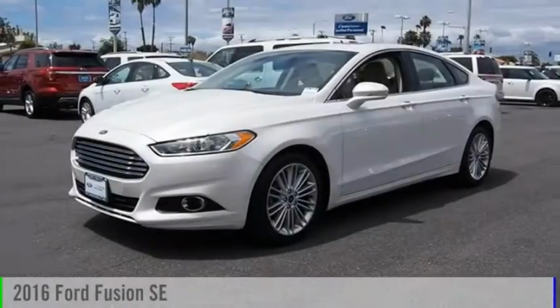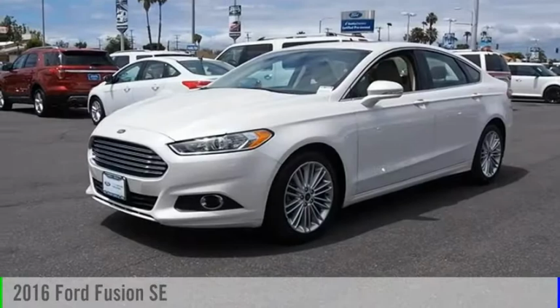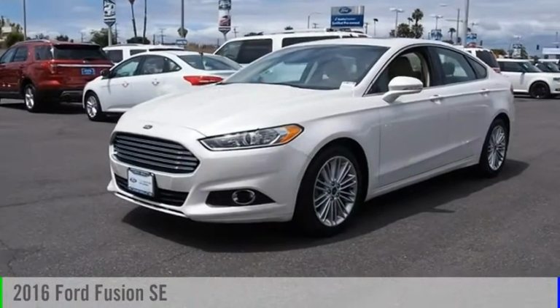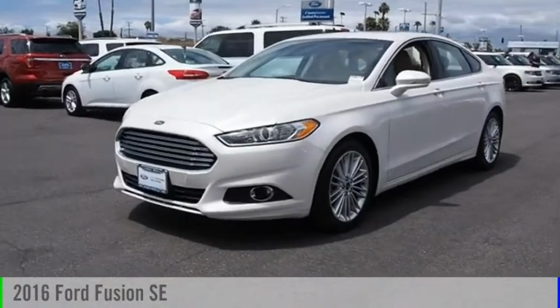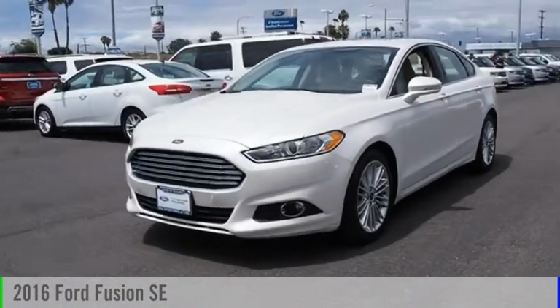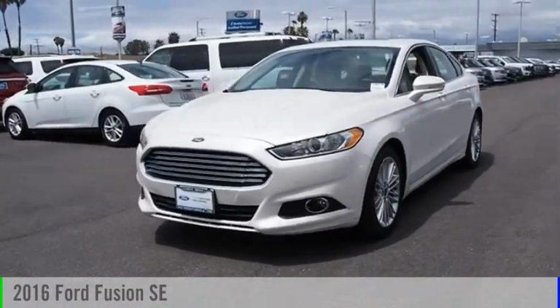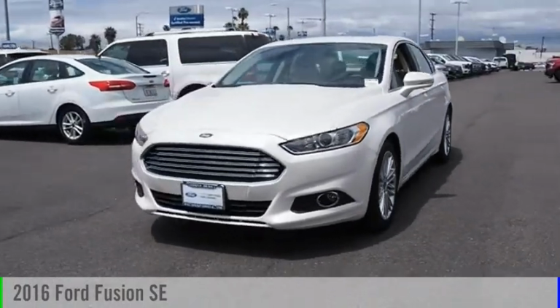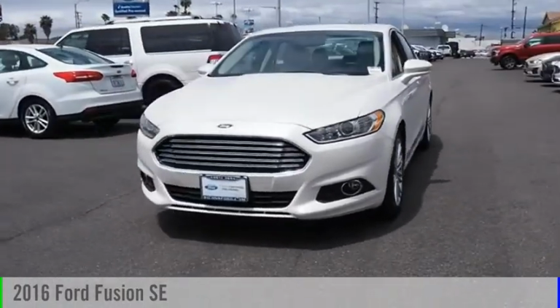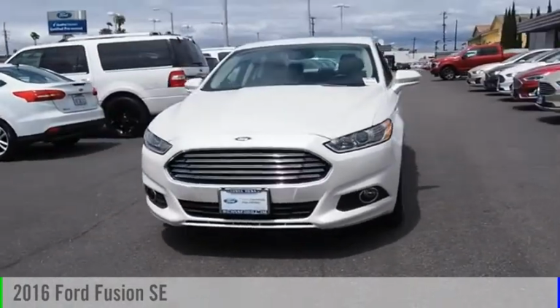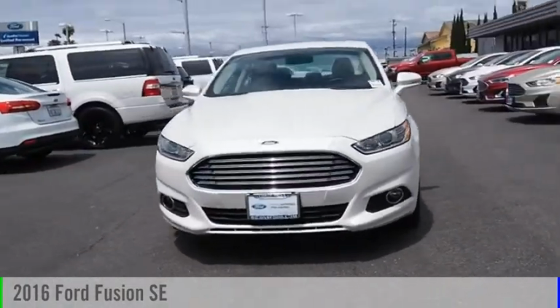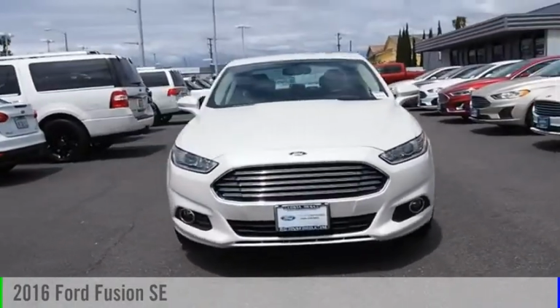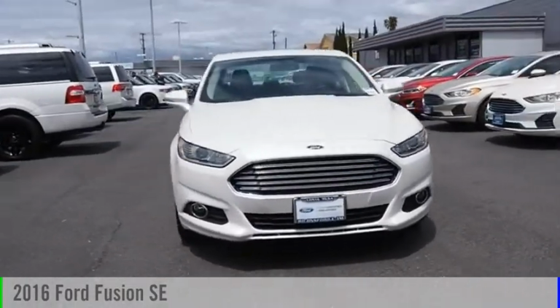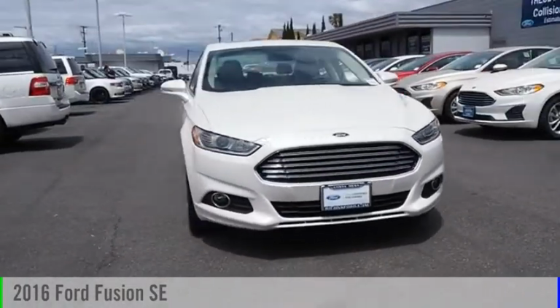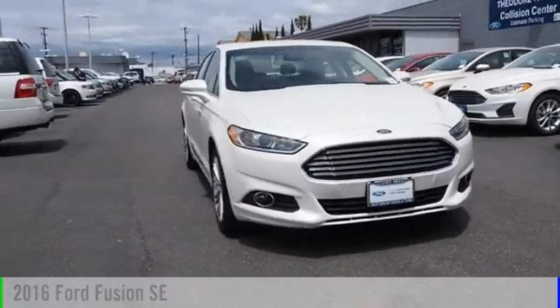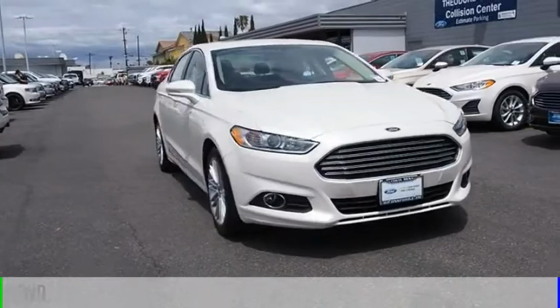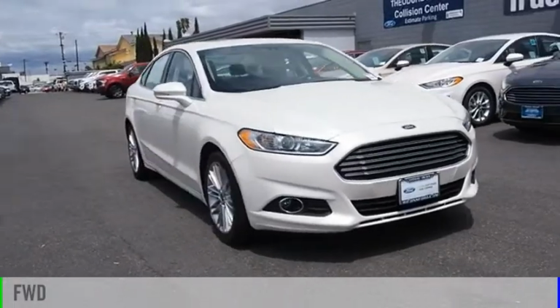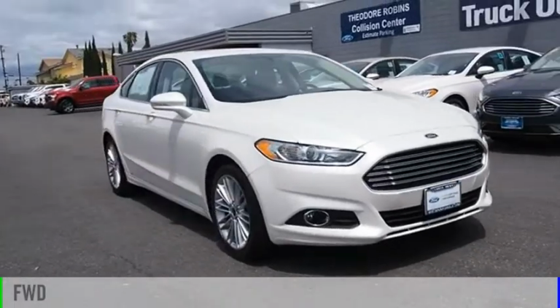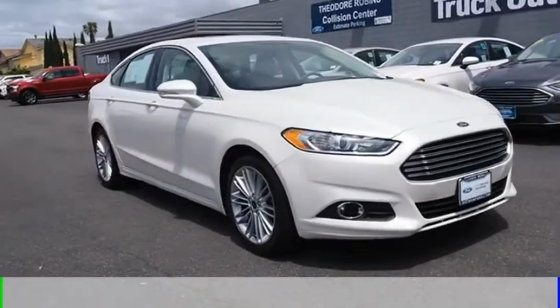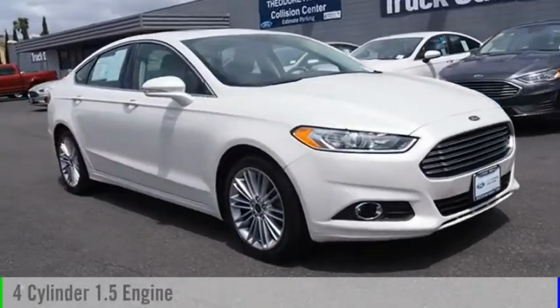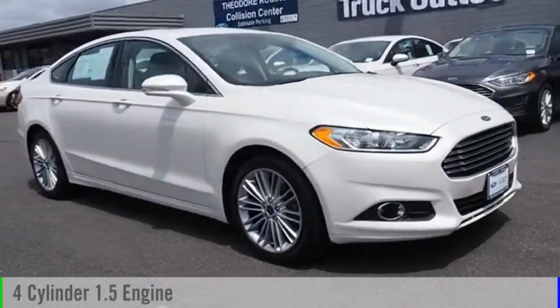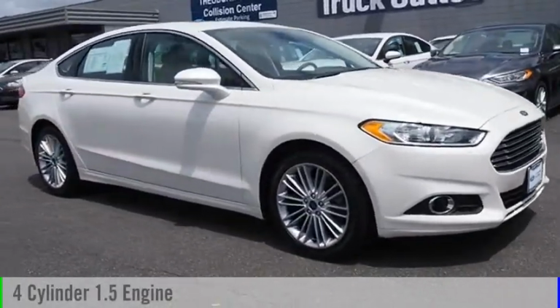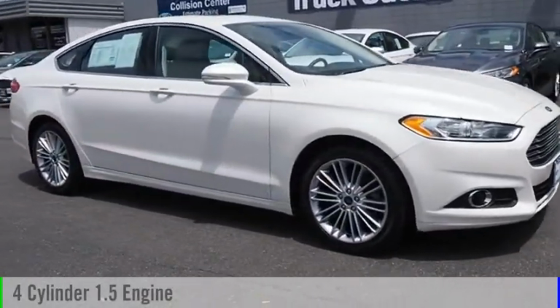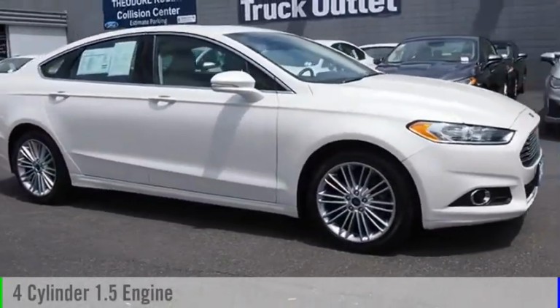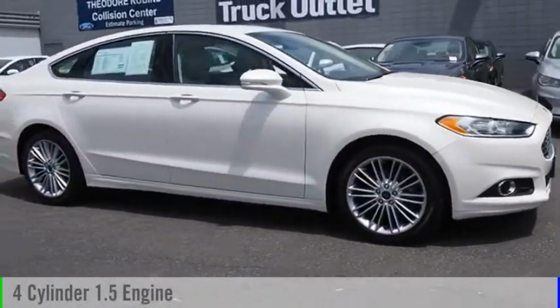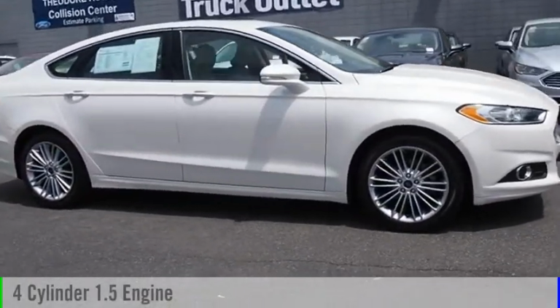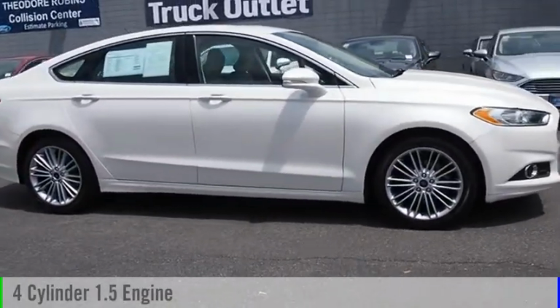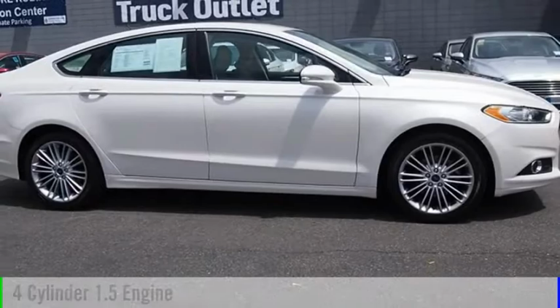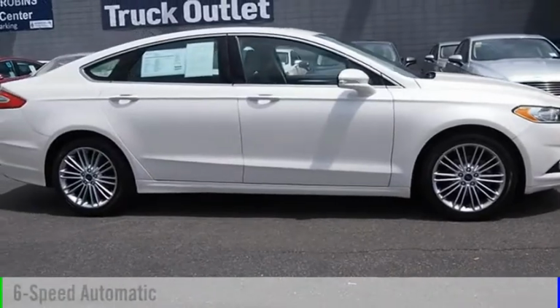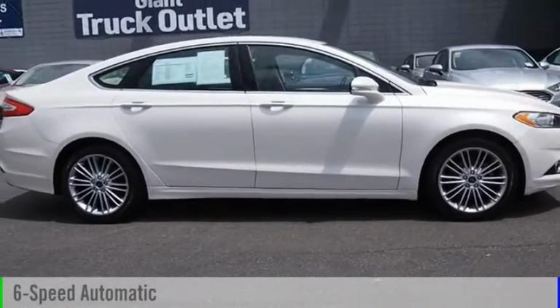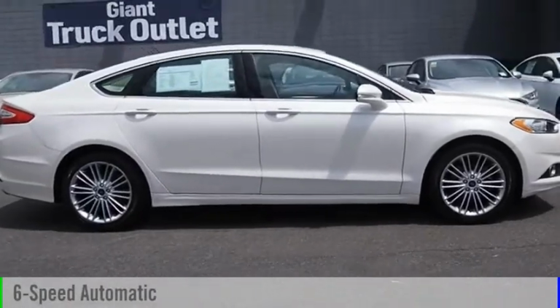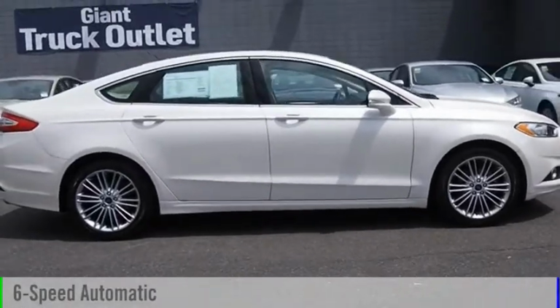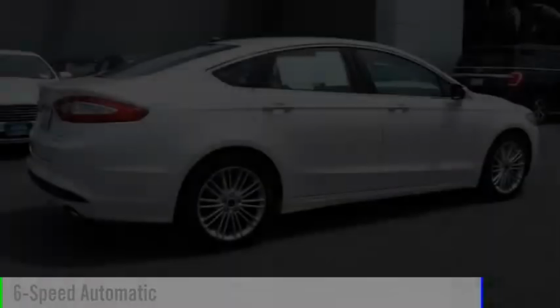Make a great choice today with the 2016 Fusion. This vehicle is powered by a front-wheel drive, four-cylinder, 1.5-liter engine, and comes with a six-speed automatic transmission.